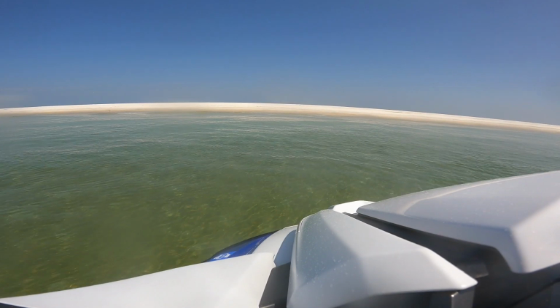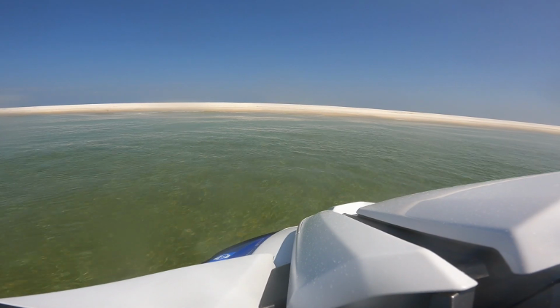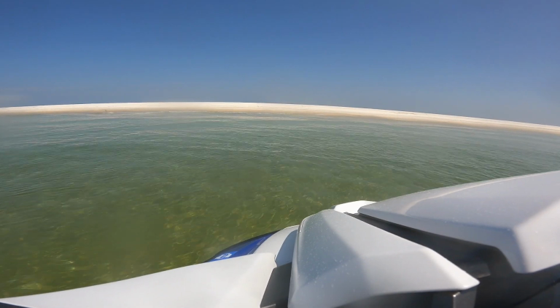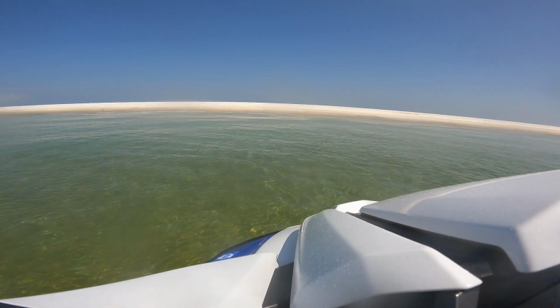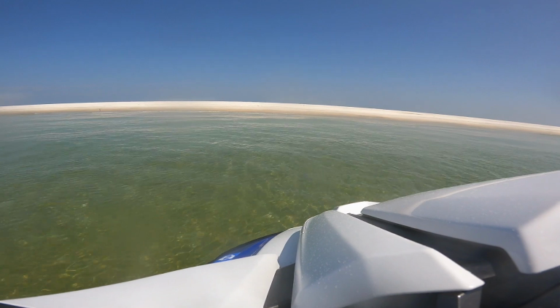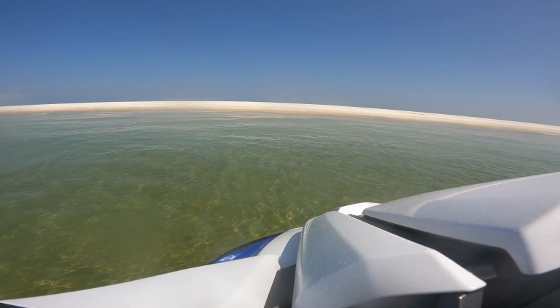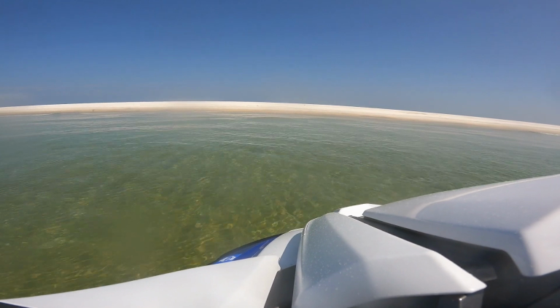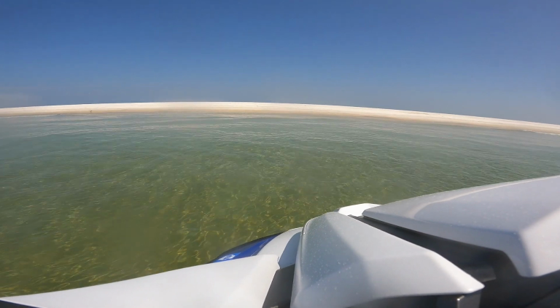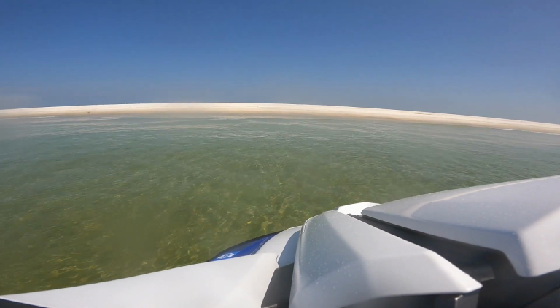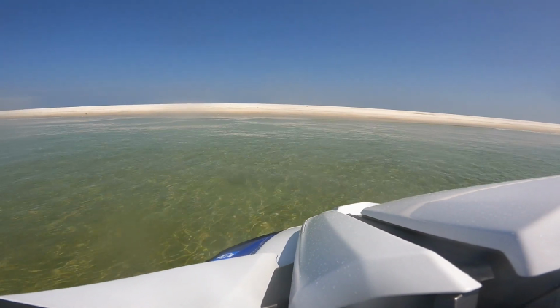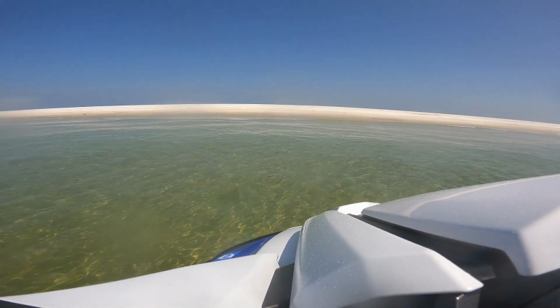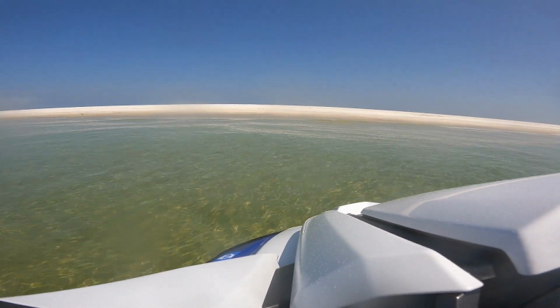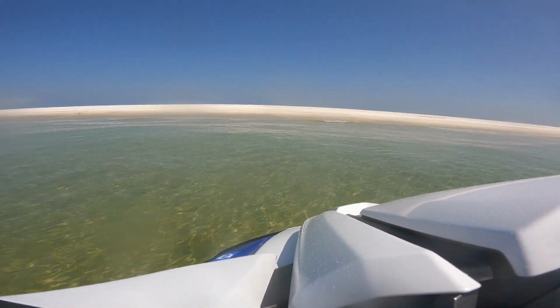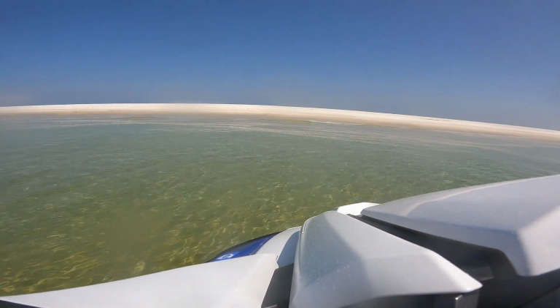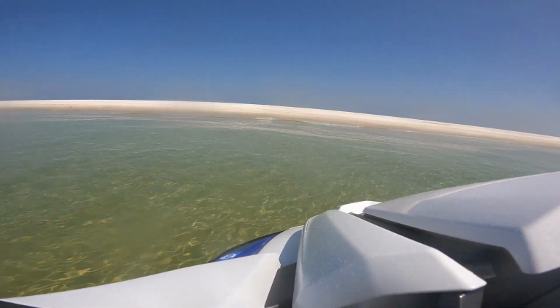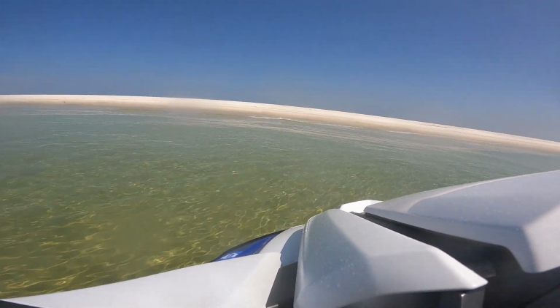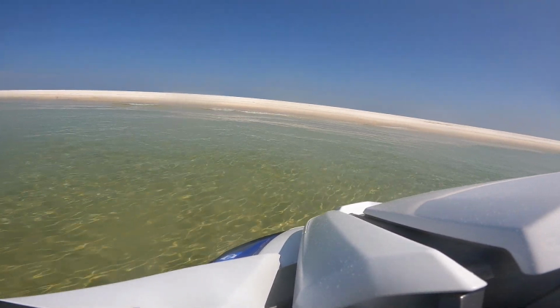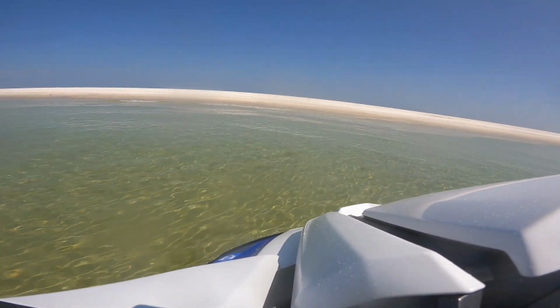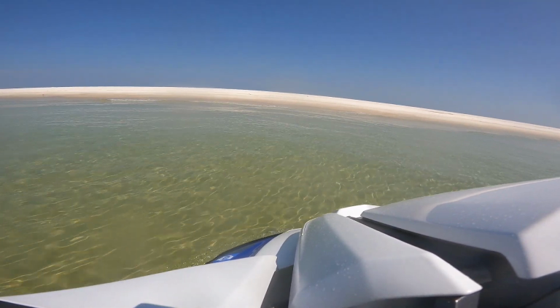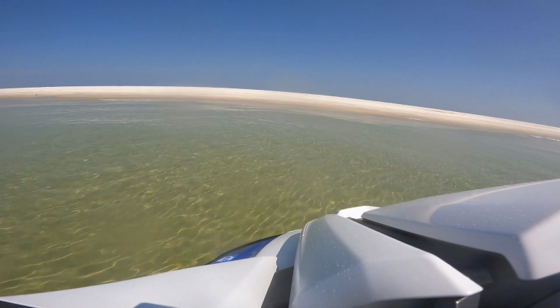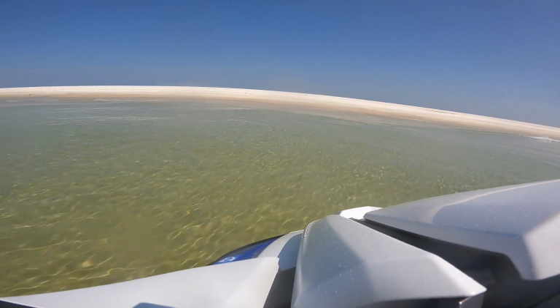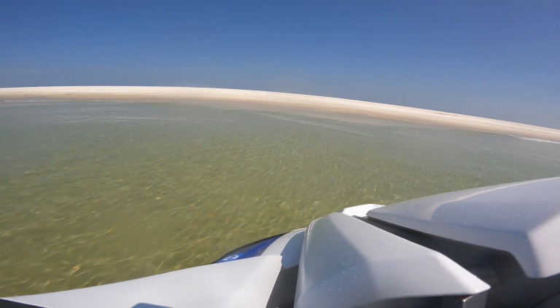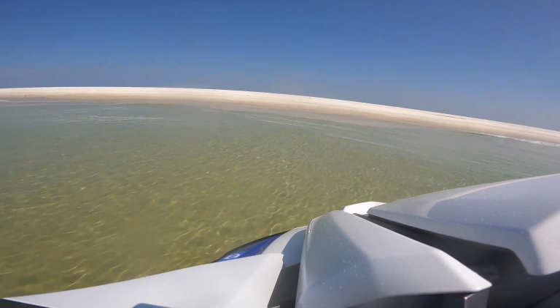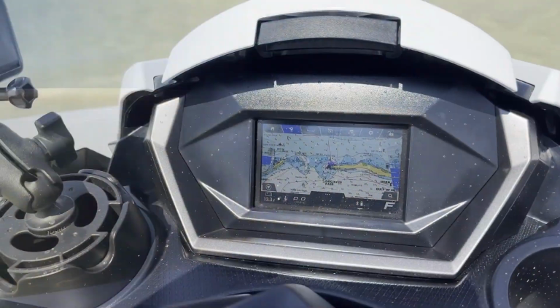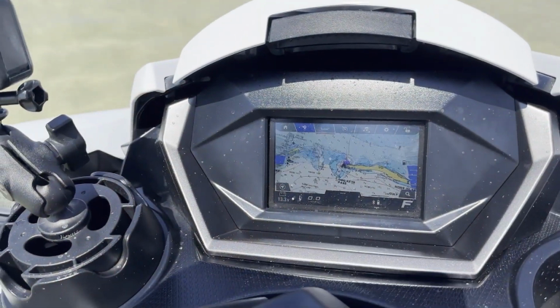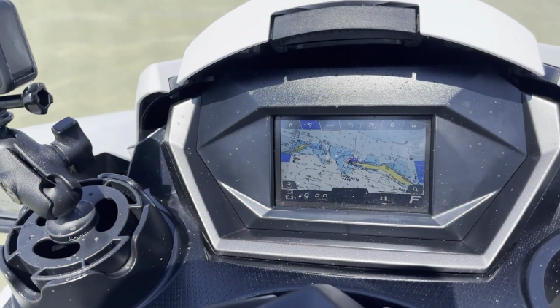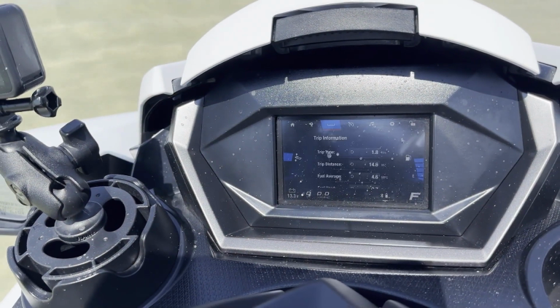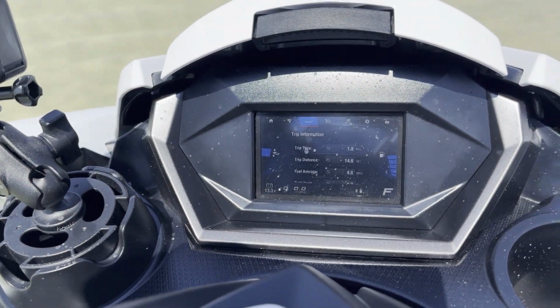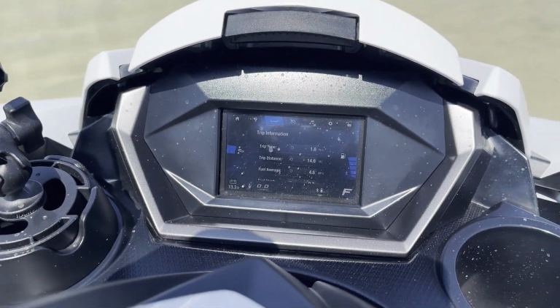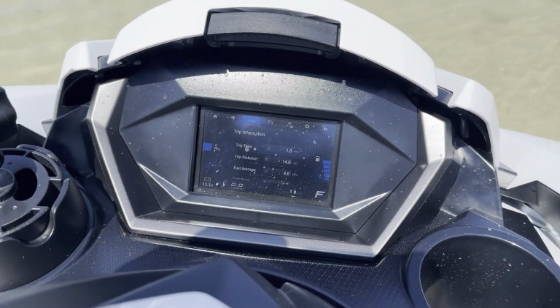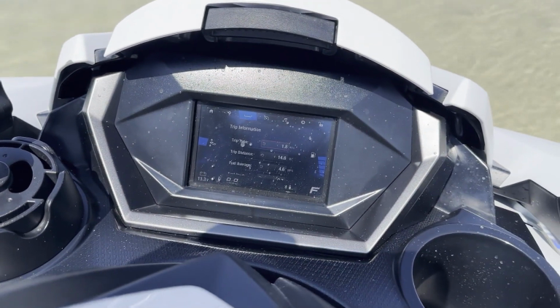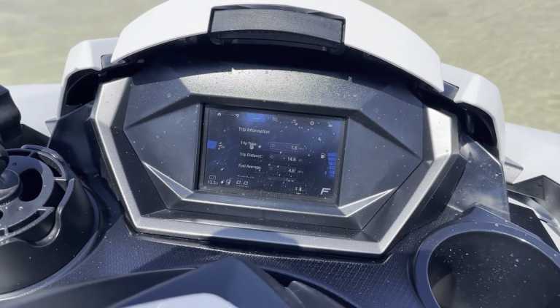After 37.8 total miles of riding we make it to the beautiful waters at the western tip of Horn Island. We now only have six of ten fuel bars on the fuel gauge.